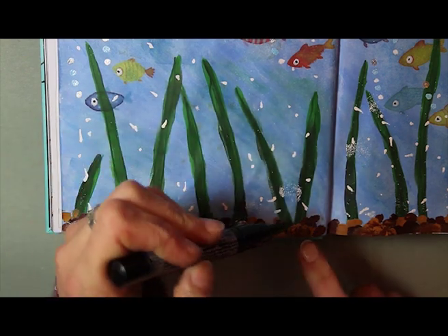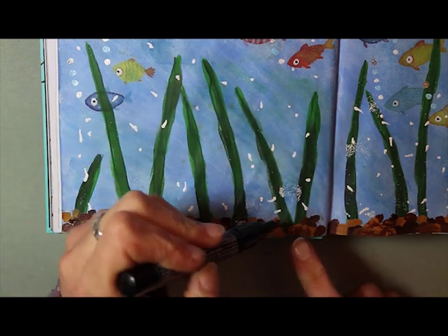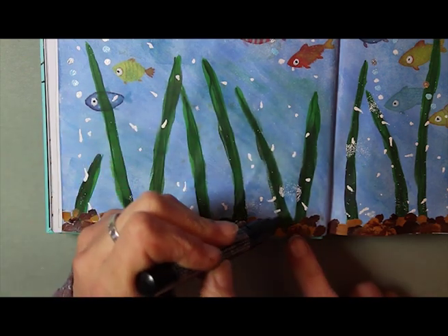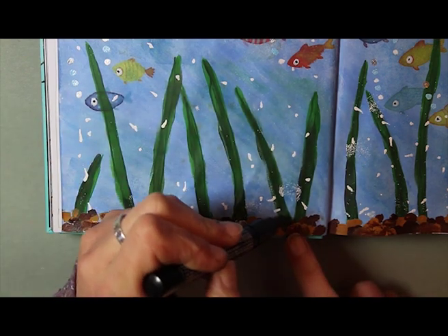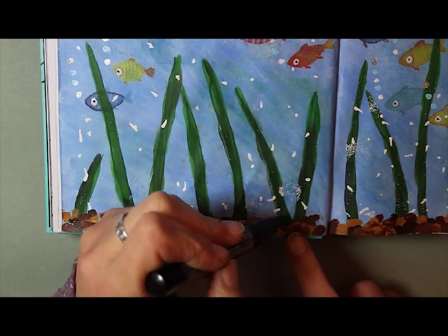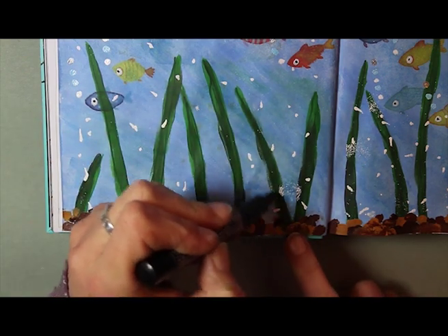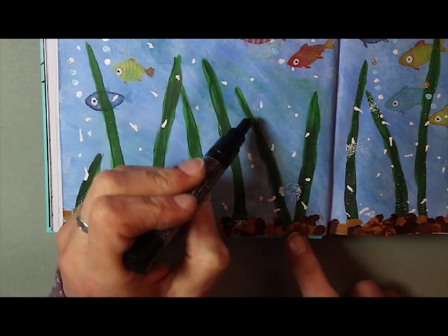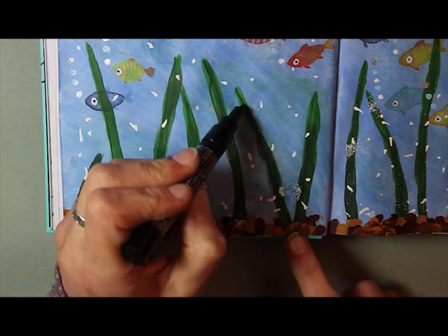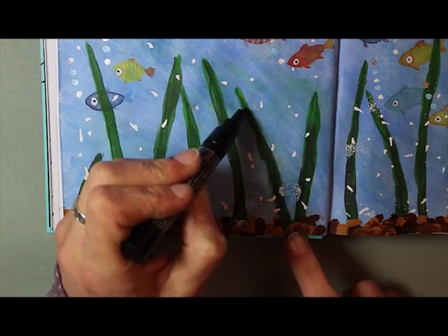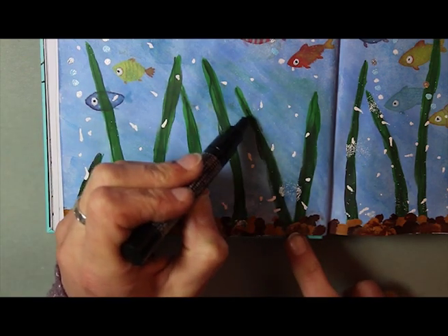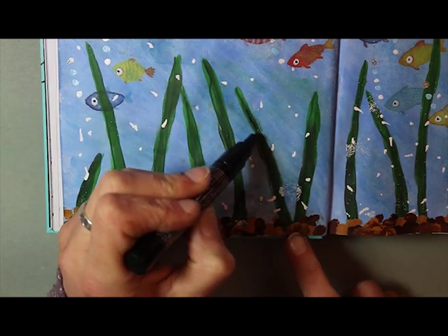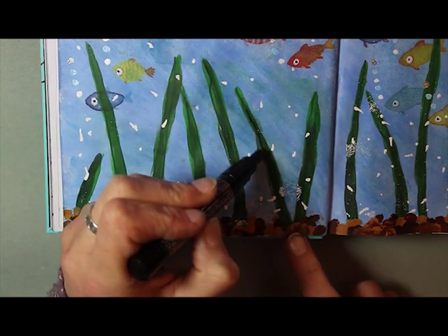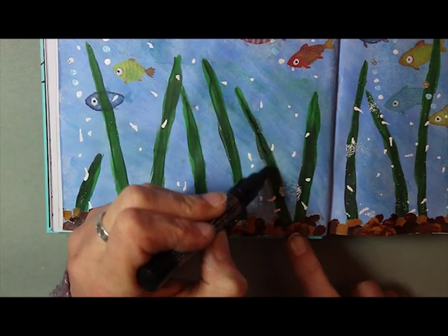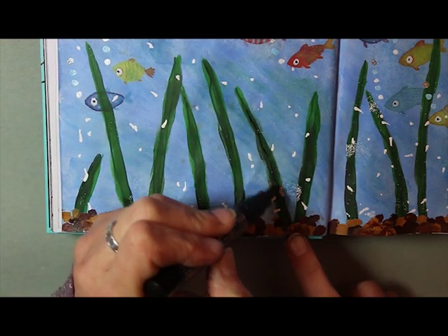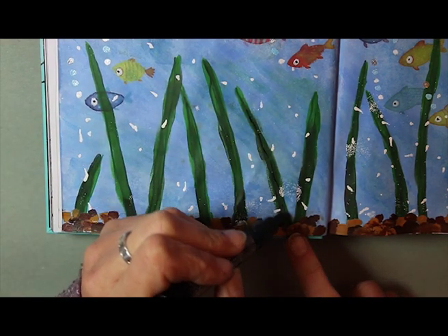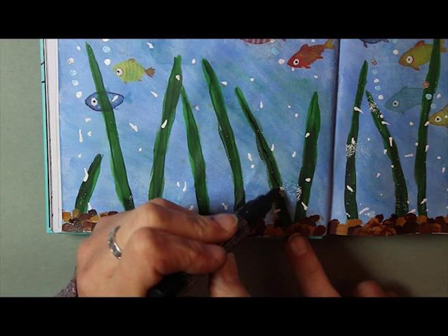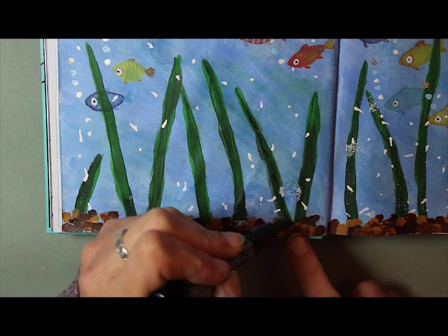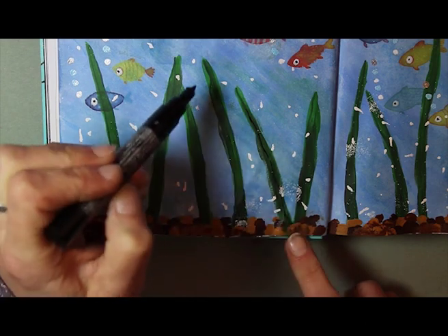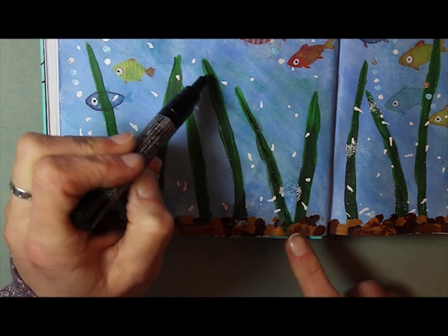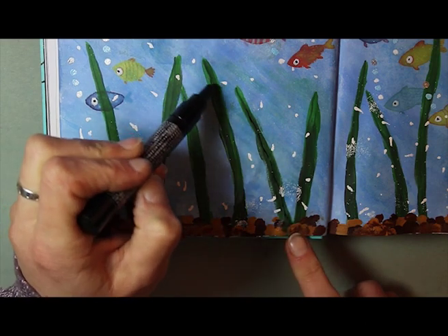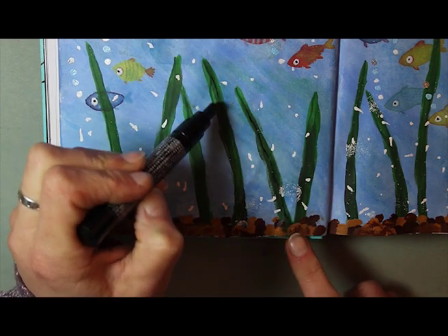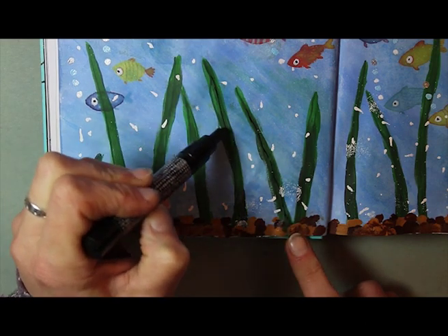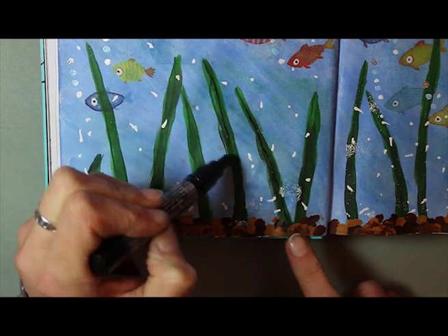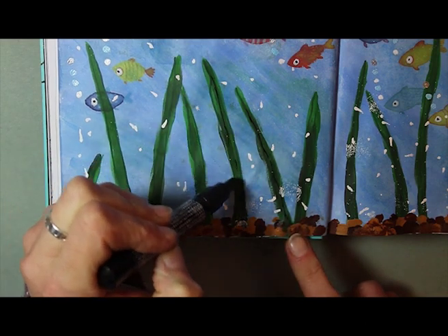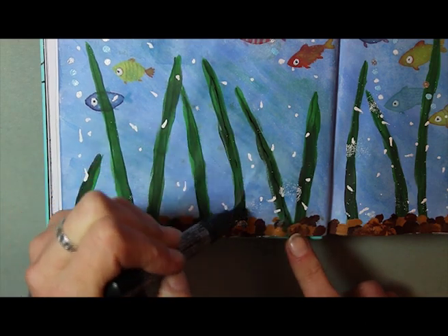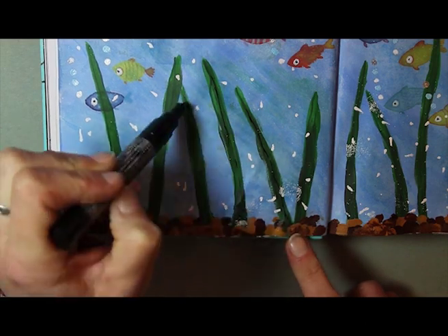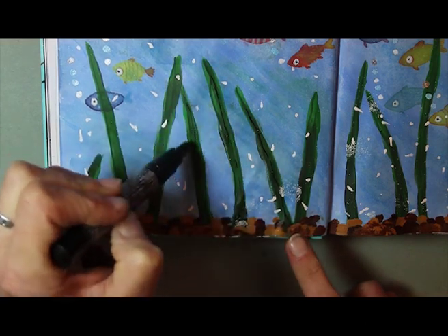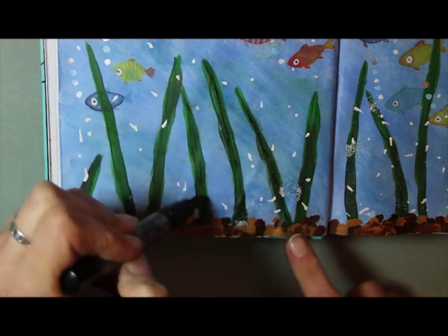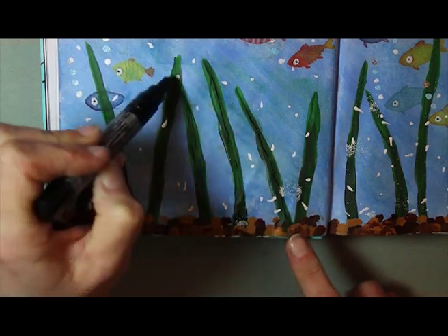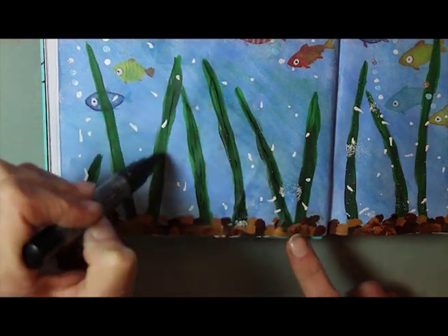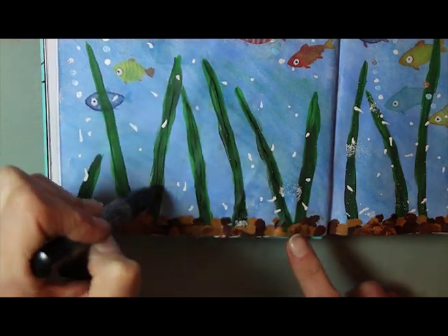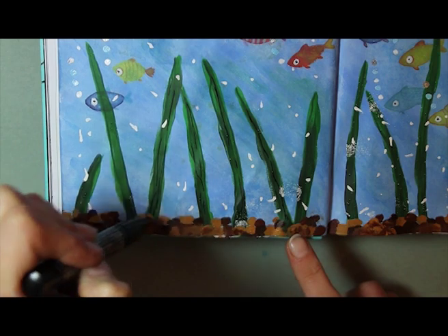Then lastly I went back in with the Posca paint pen — the black fine-tipped one — just to add some veins and lines to the seaweed strands.